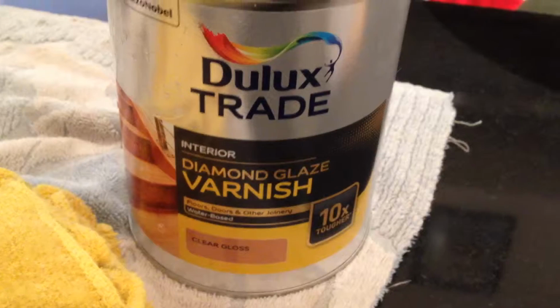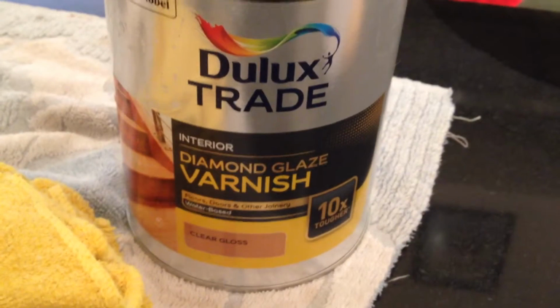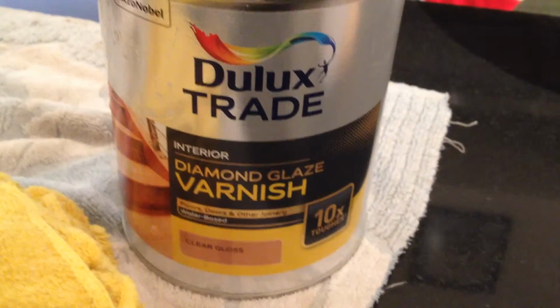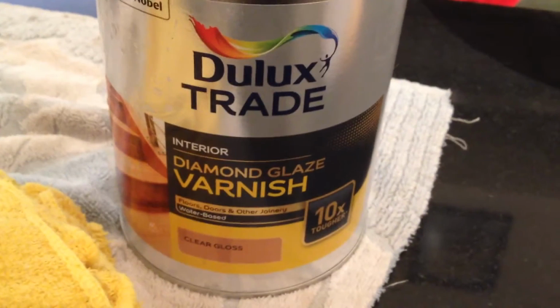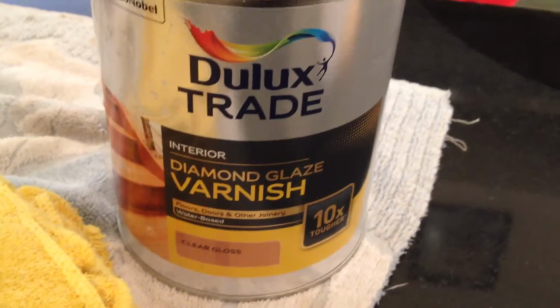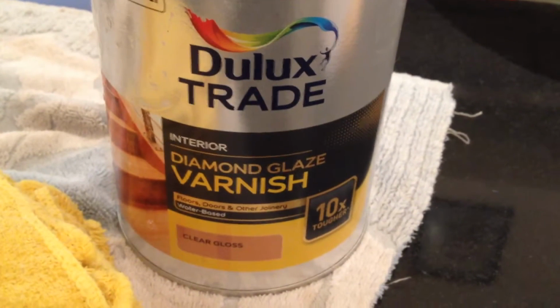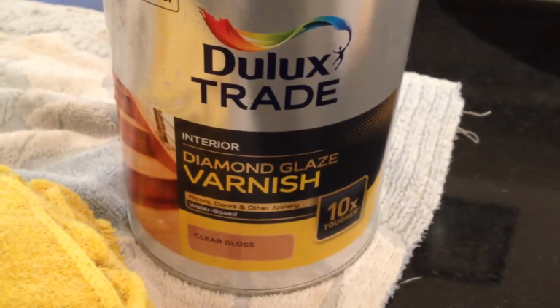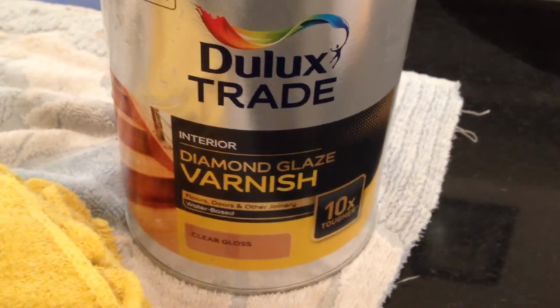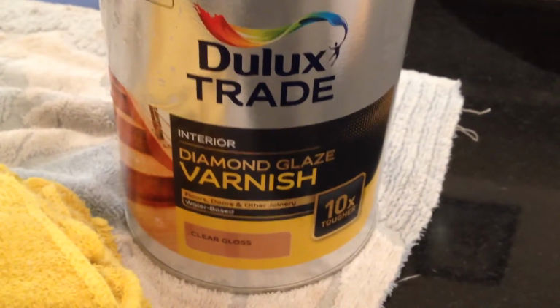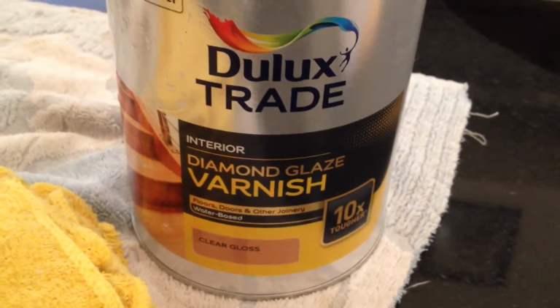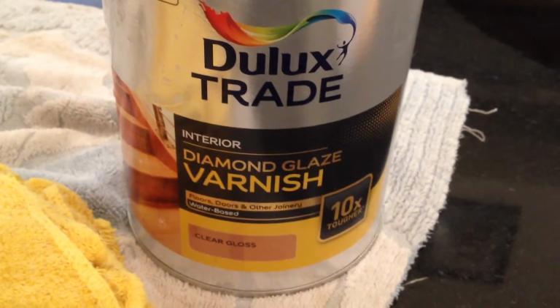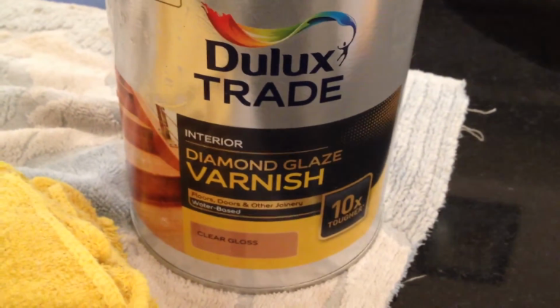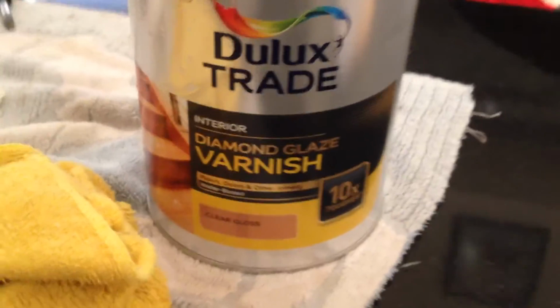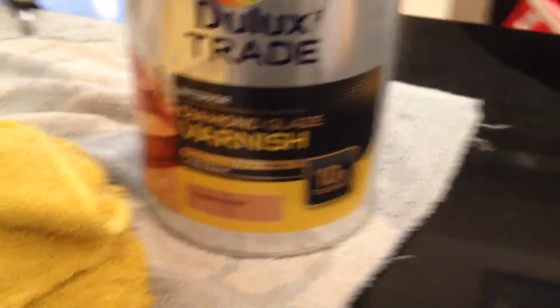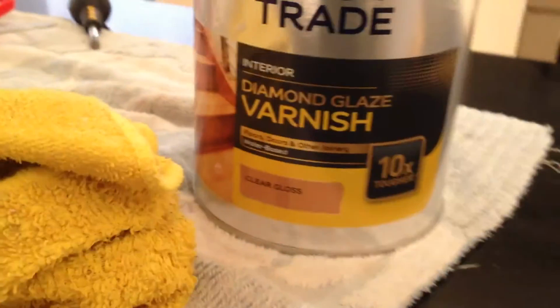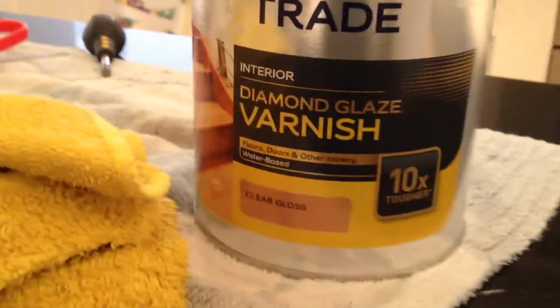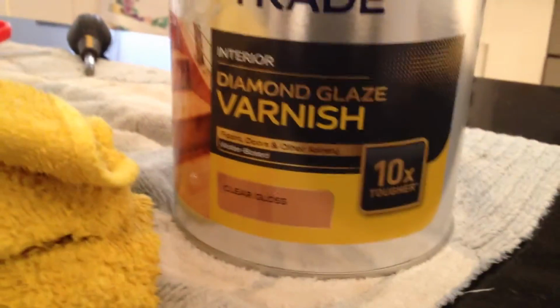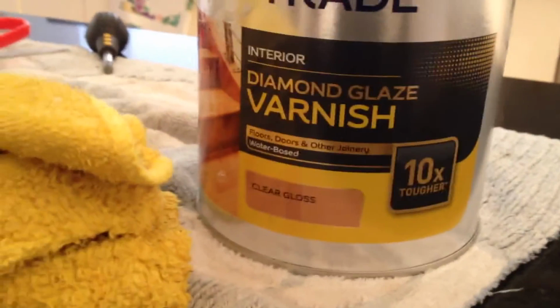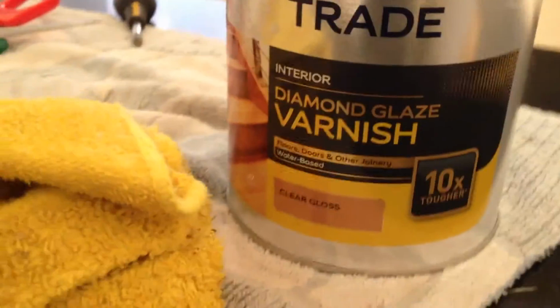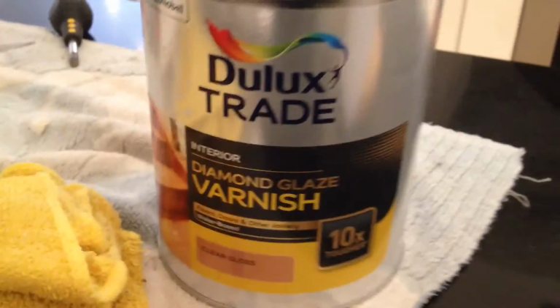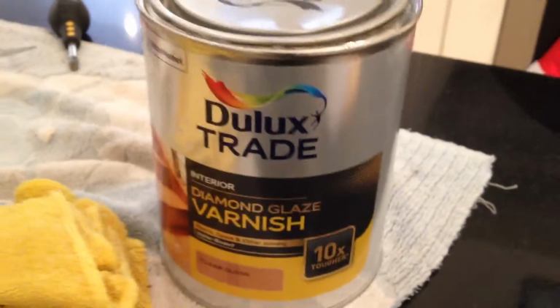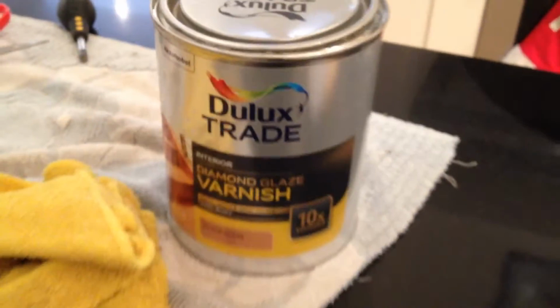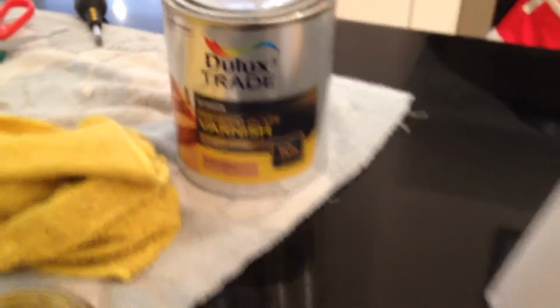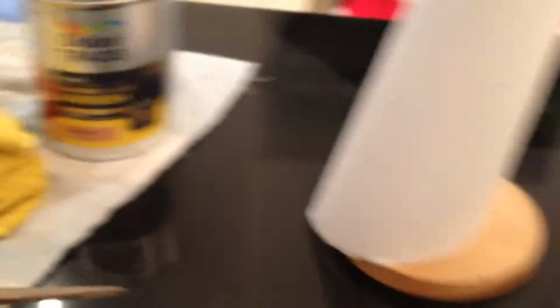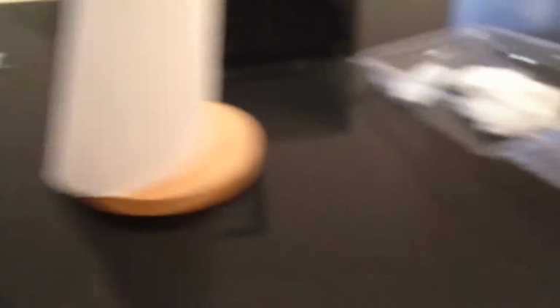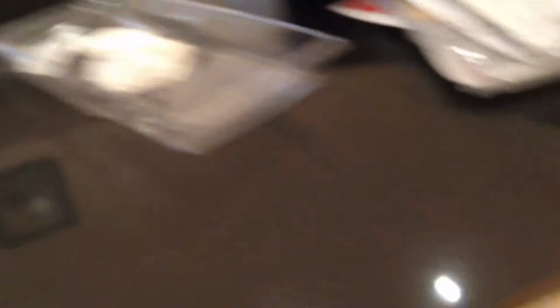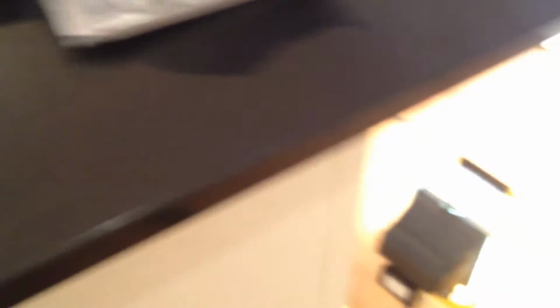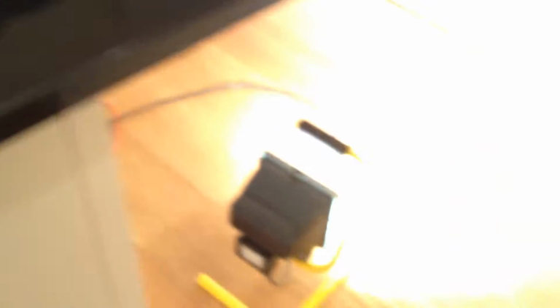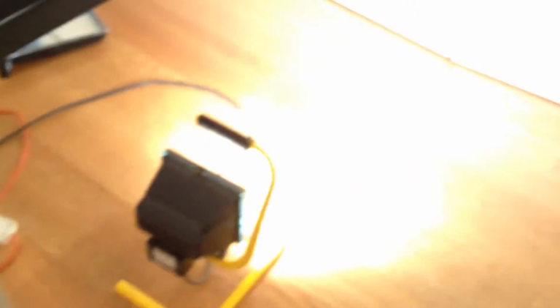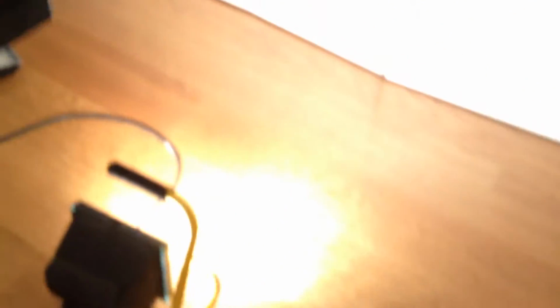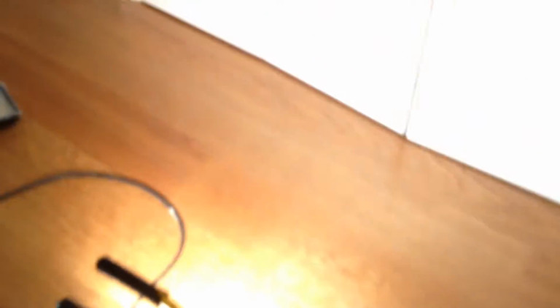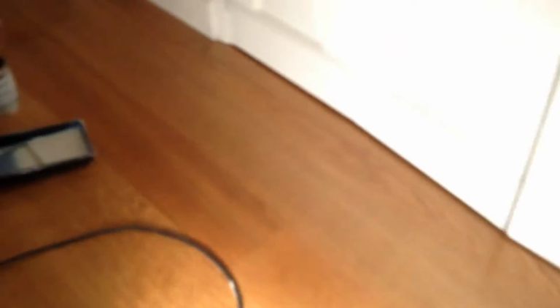I'm using the Dulux Diamond Glaze Varnish interior. What's that say? 10 times tougher. It's a nice kitchen floor here.